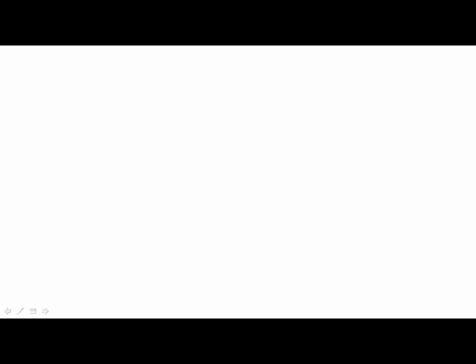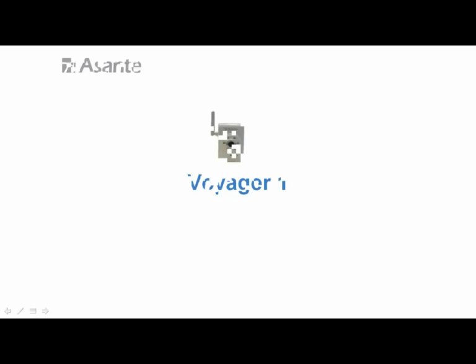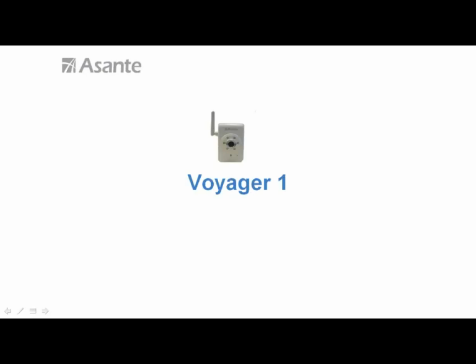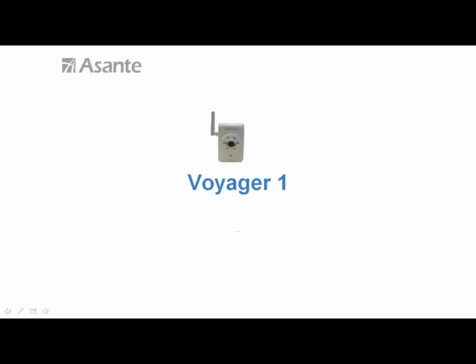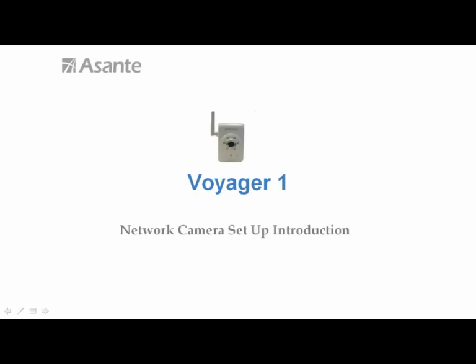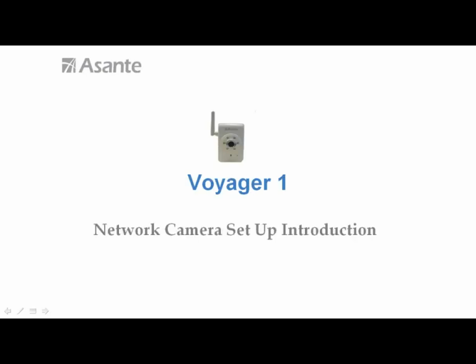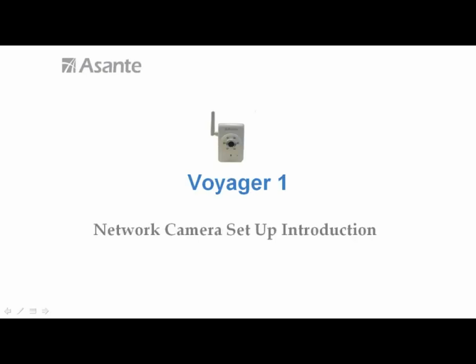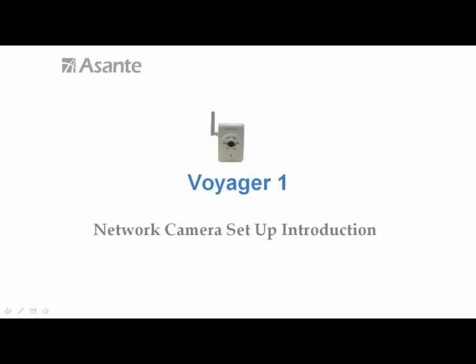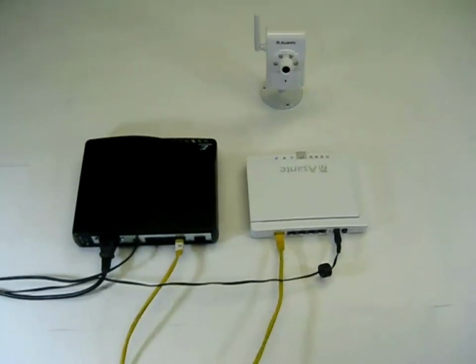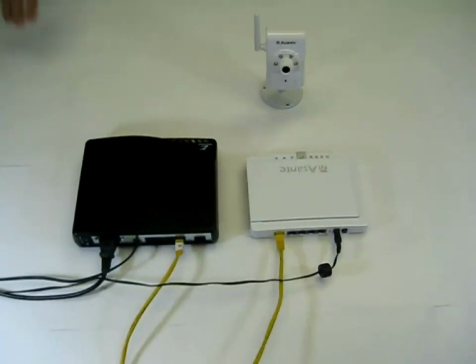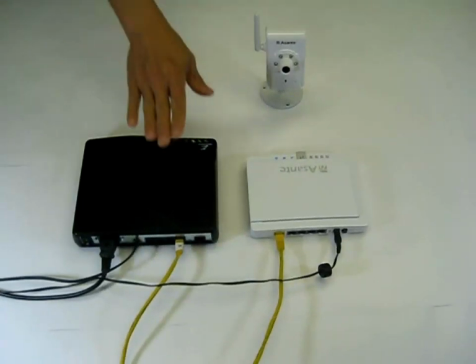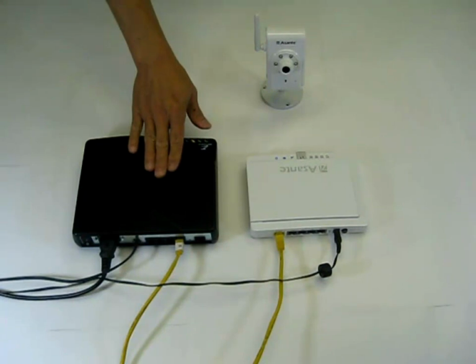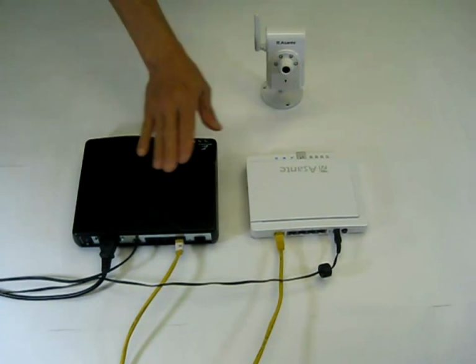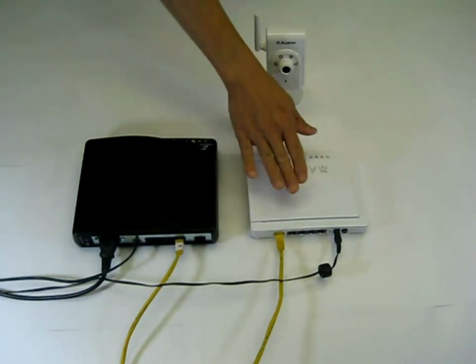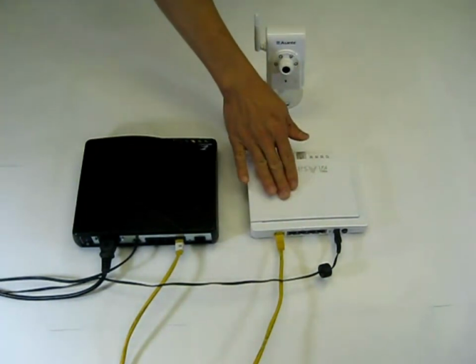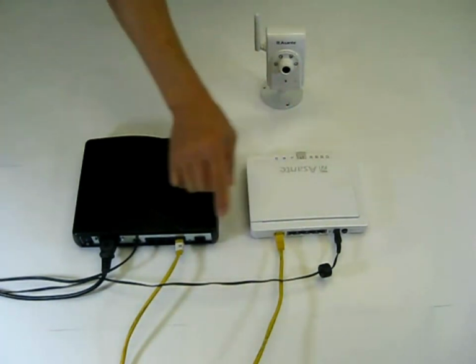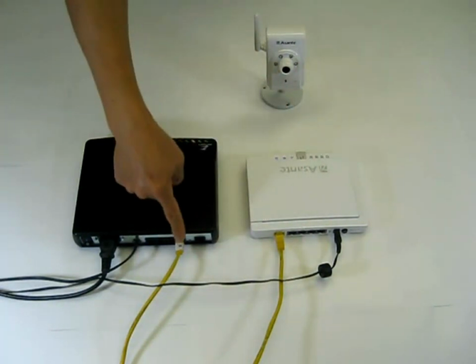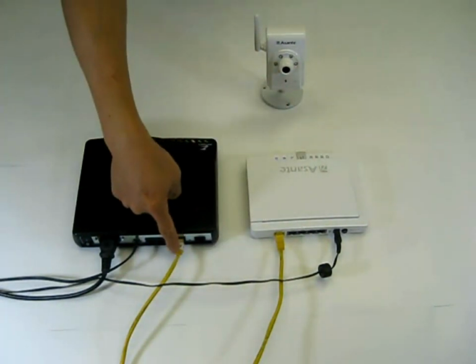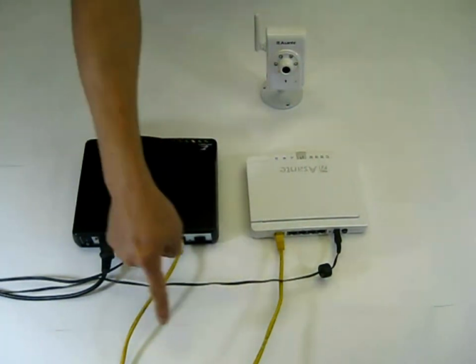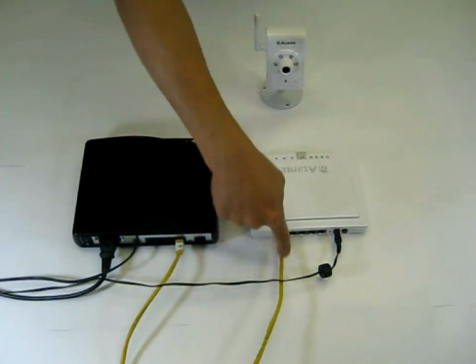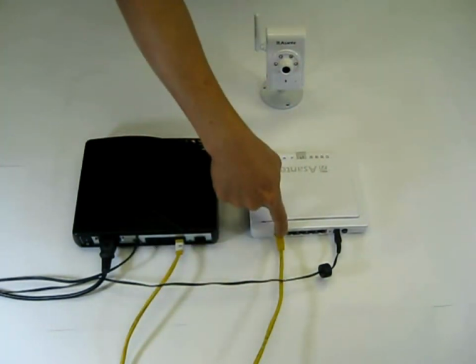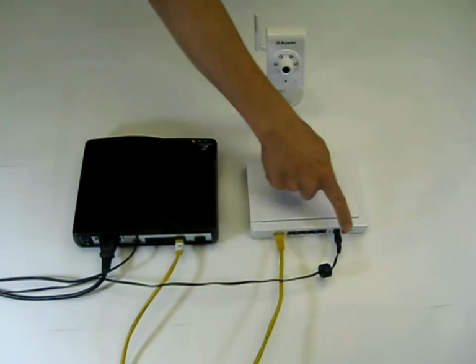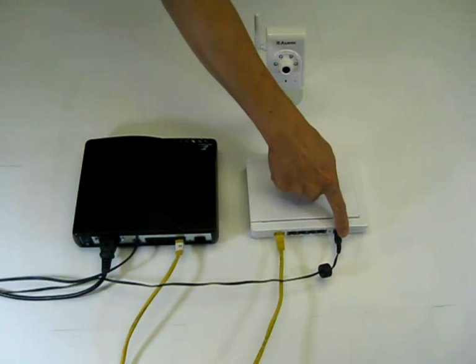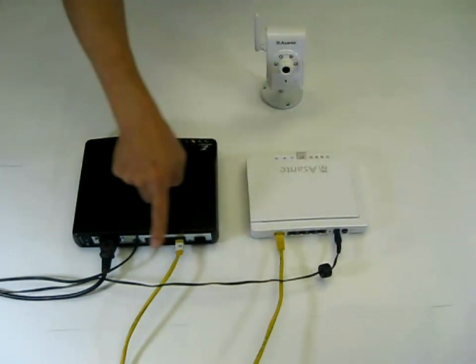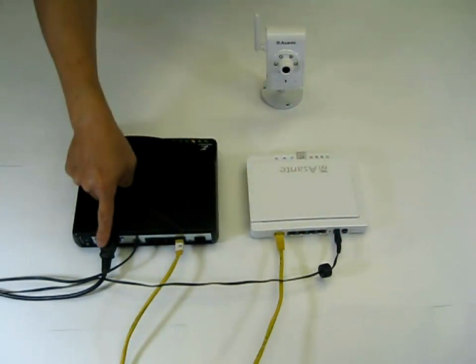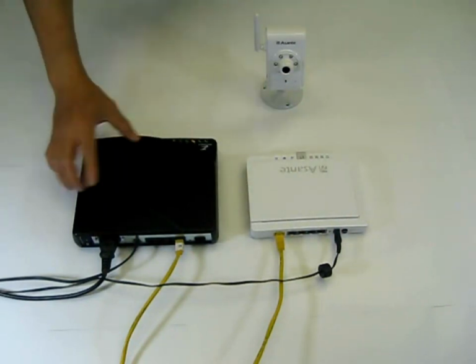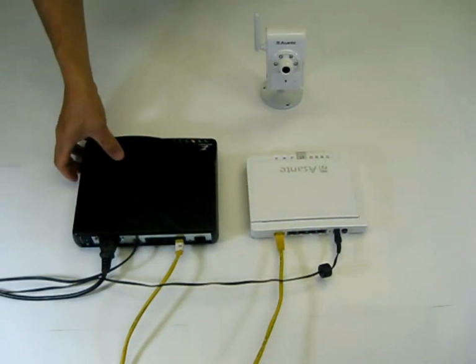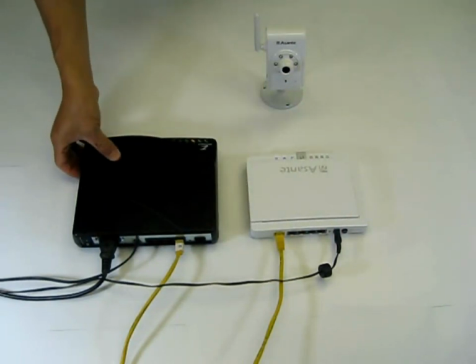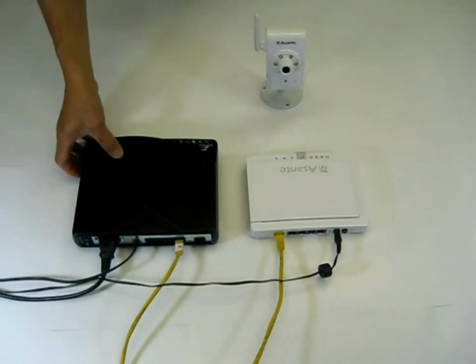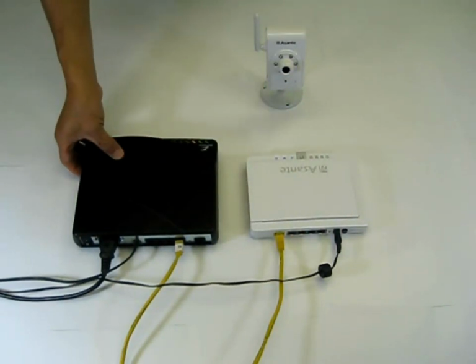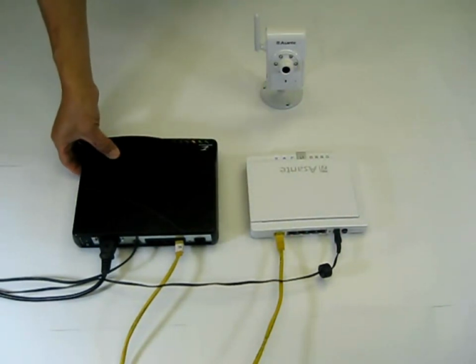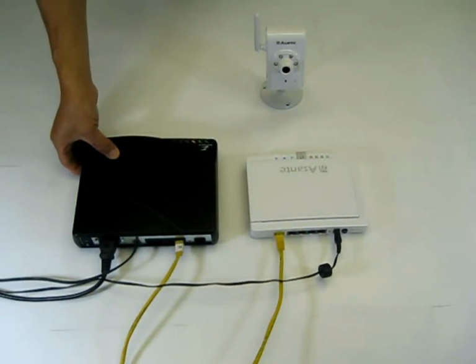Hi, I'm going to give you a few minutes of tour to show you how to set up Voyager 1 wireless network camera. First, I will assume you have an internet wireless router and internet modem ready and up running. Either DSL or cable modem will be fine.